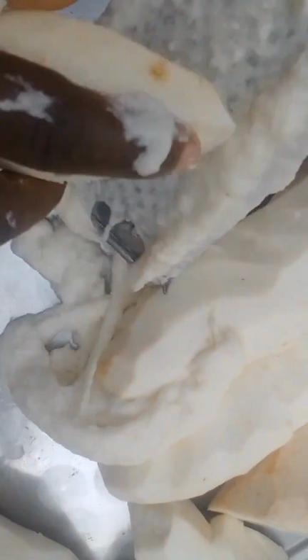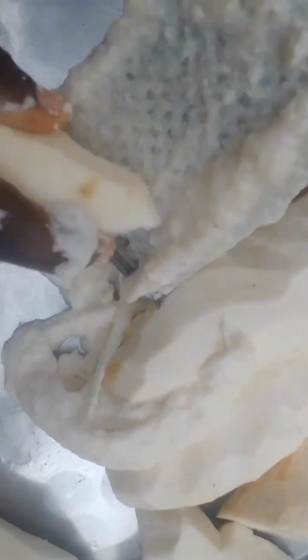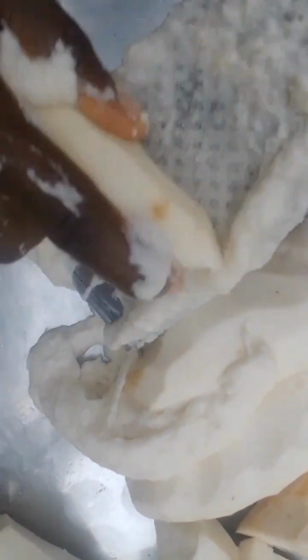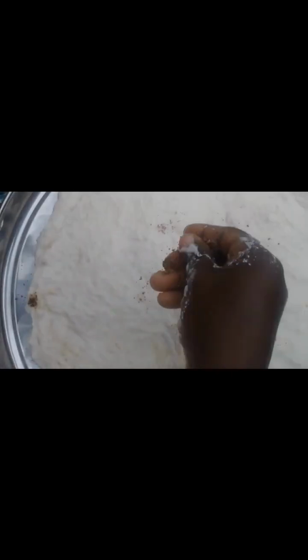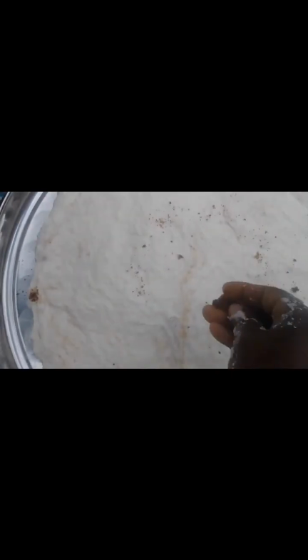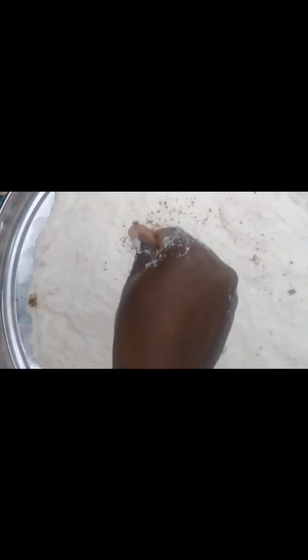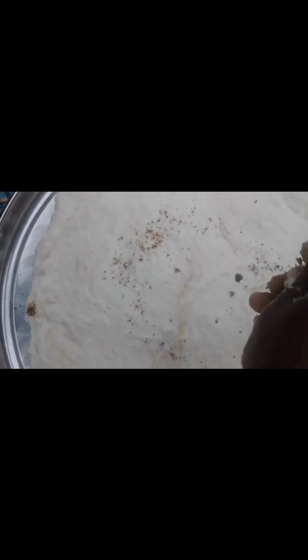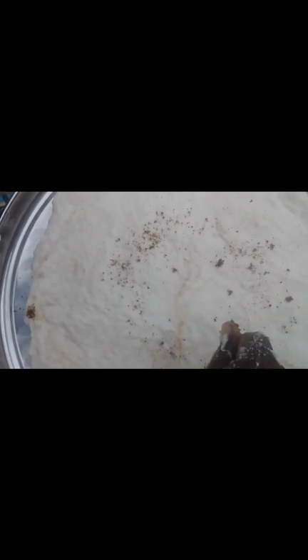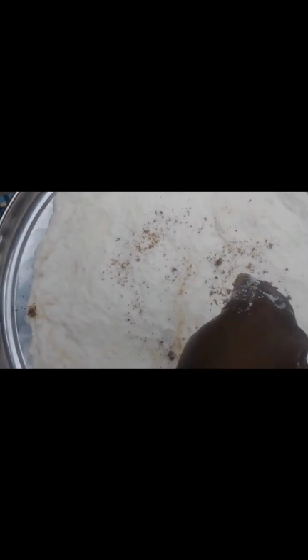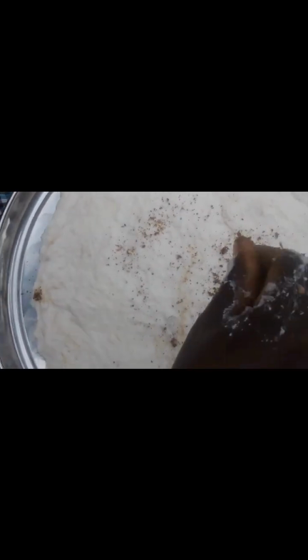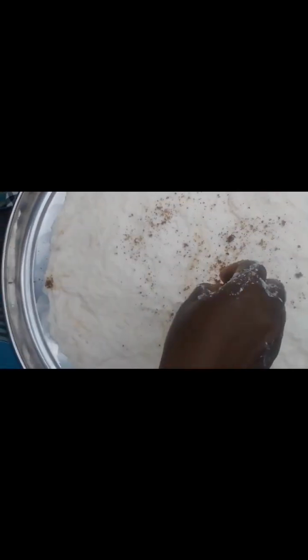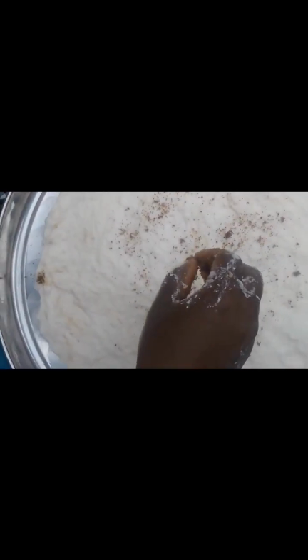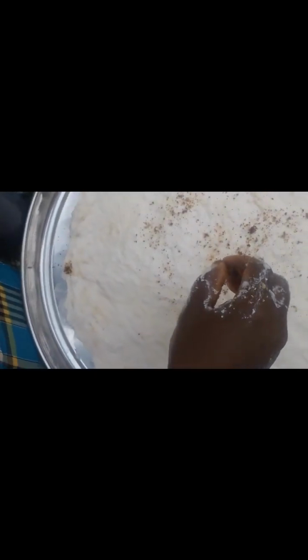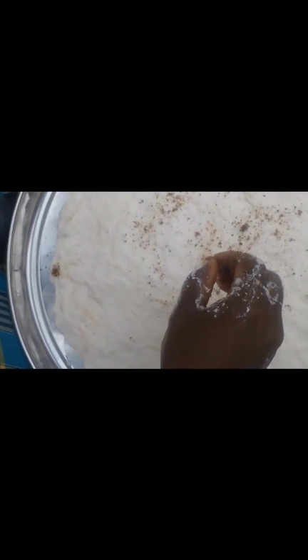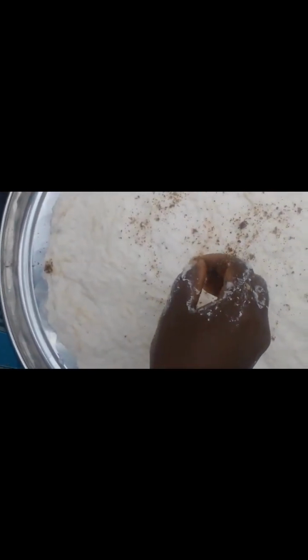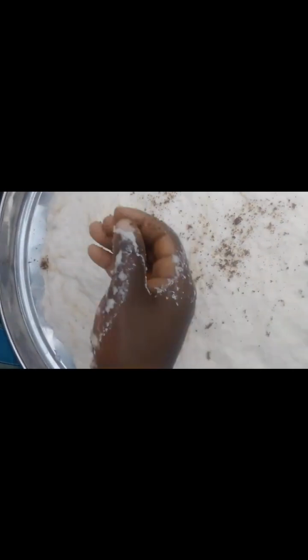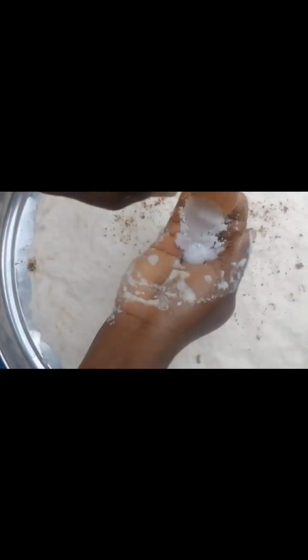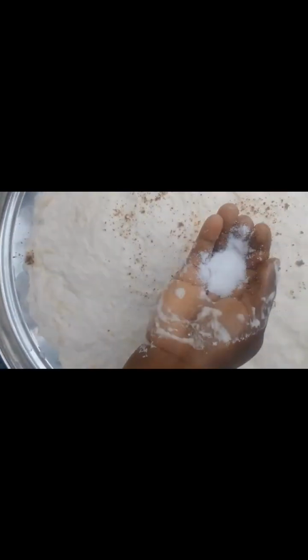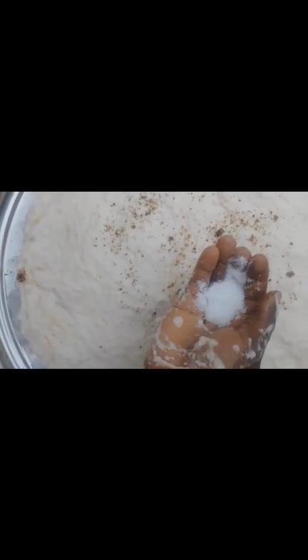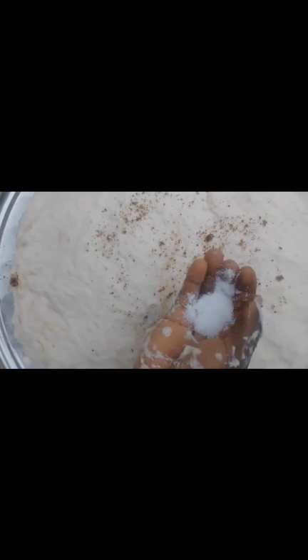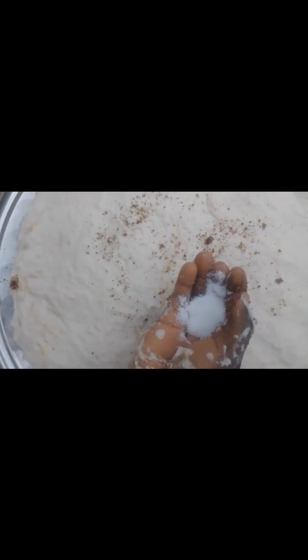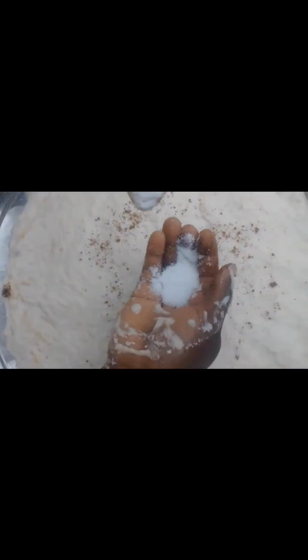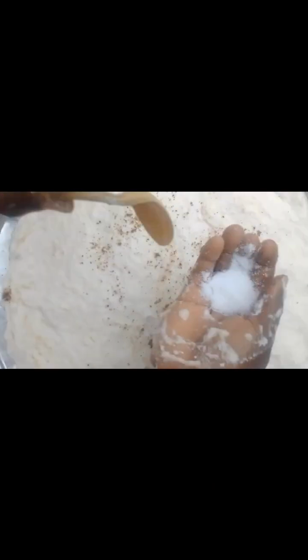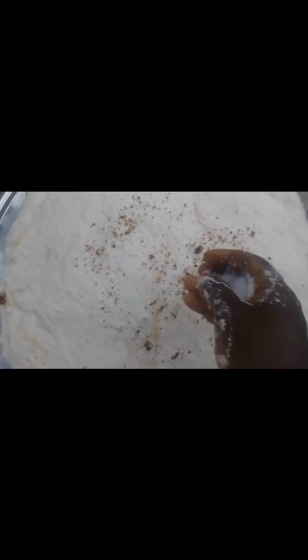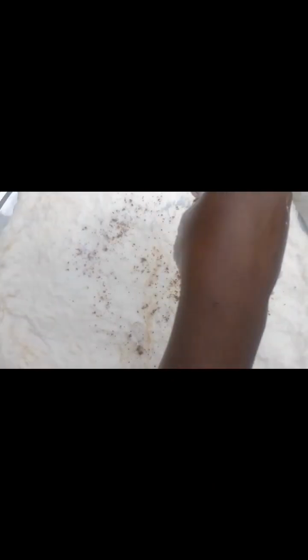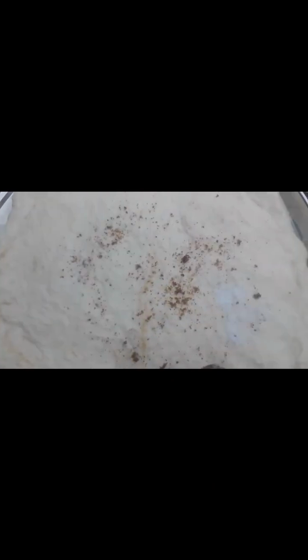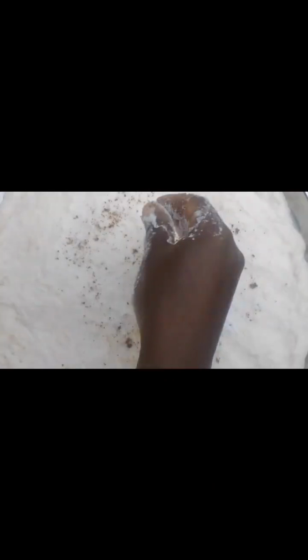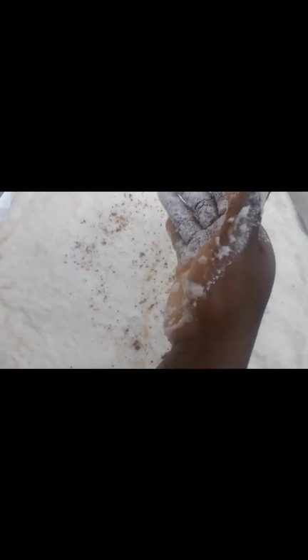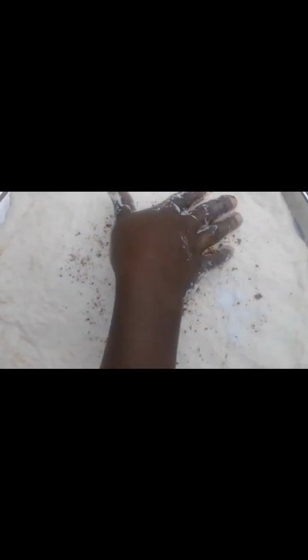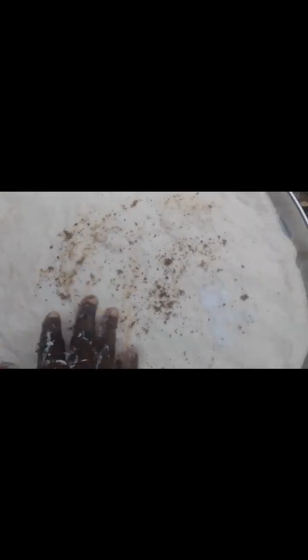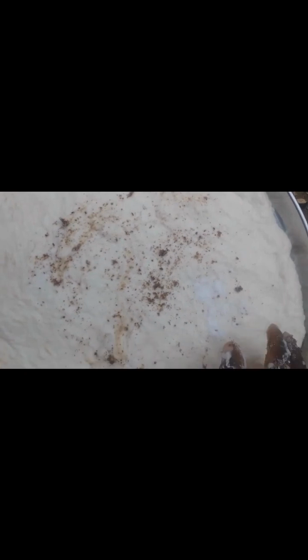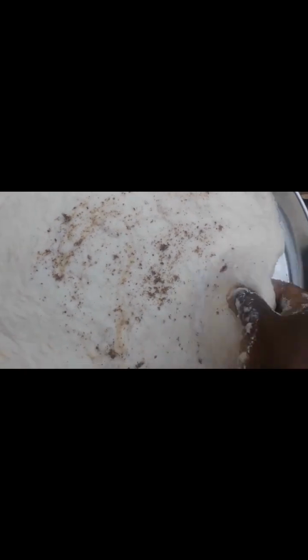I will come wash my wateryam, carry my blender and blend them, and you can see how it looks as I blend and finish. I then spread them on my tray, add my seasoning cube, and add salt to taste, so that when I put them on fire the inside will not taste bland.